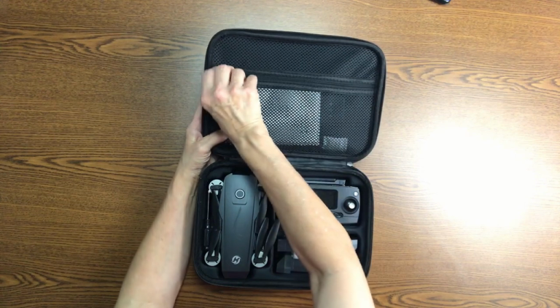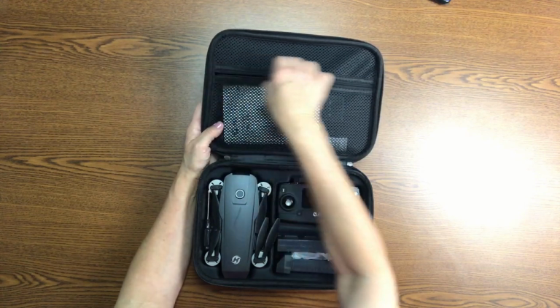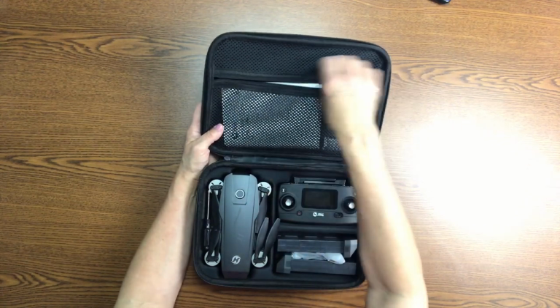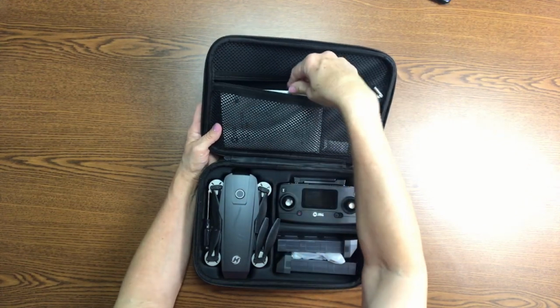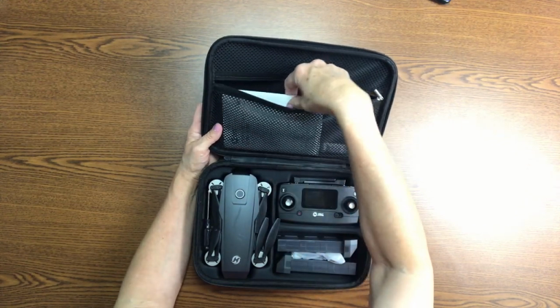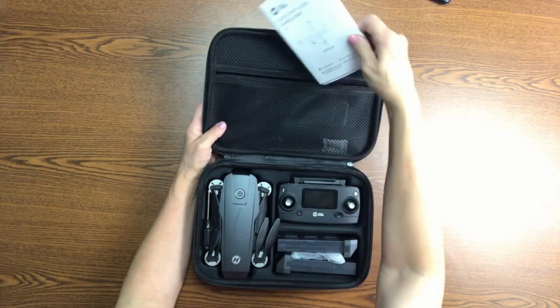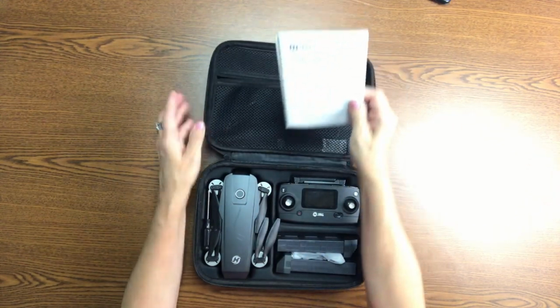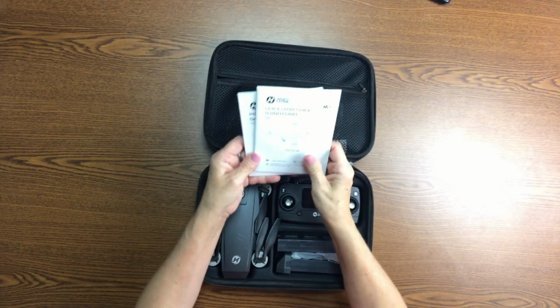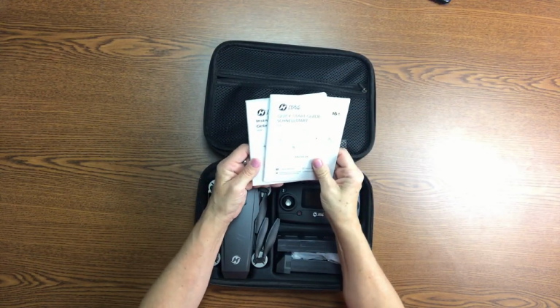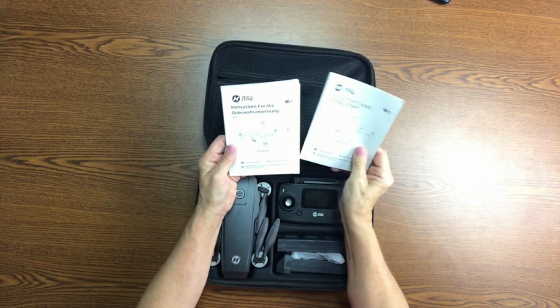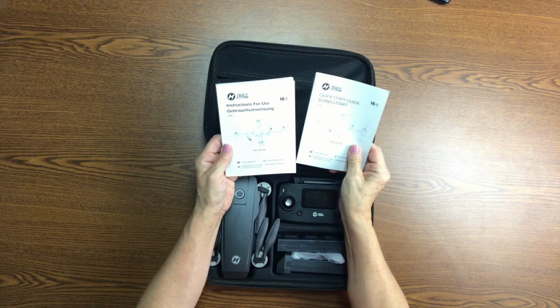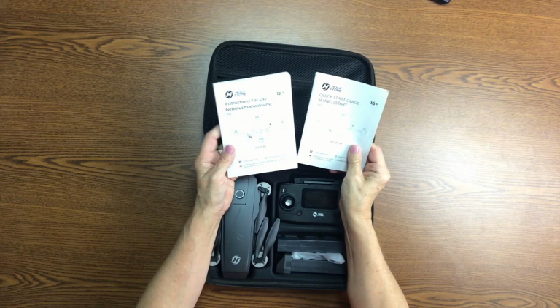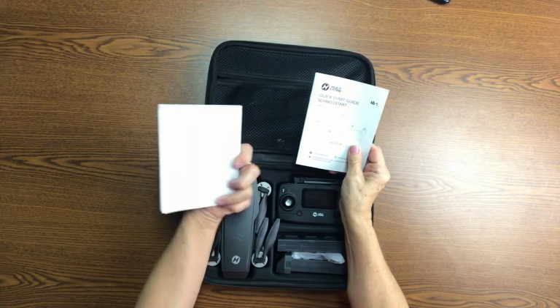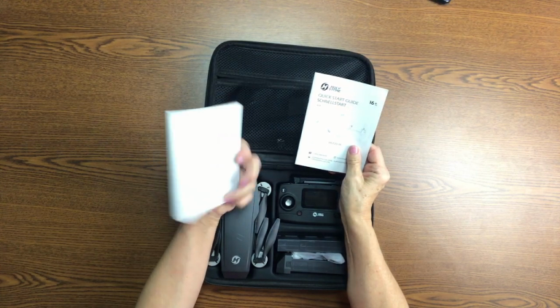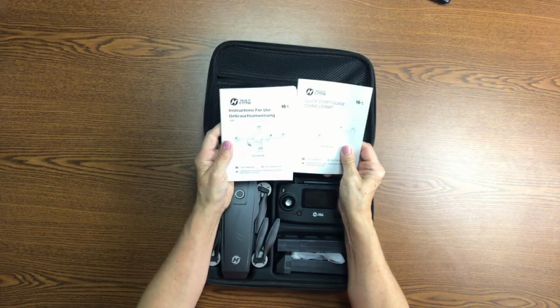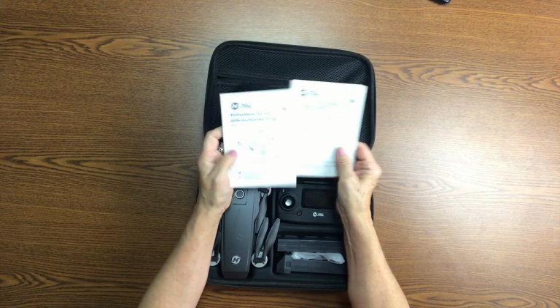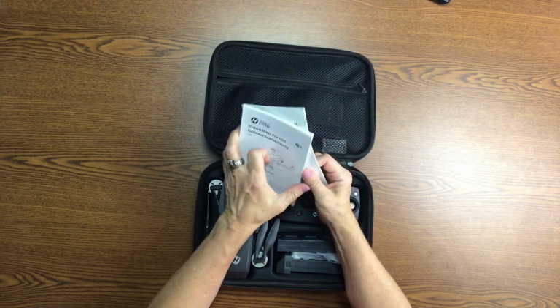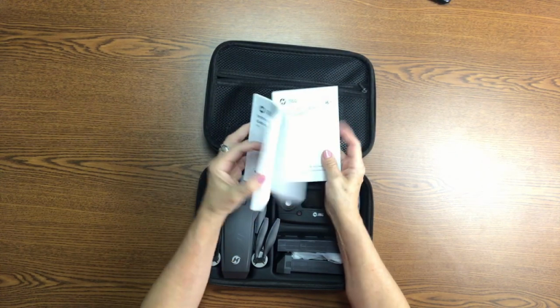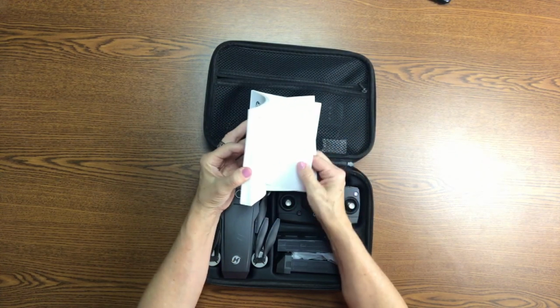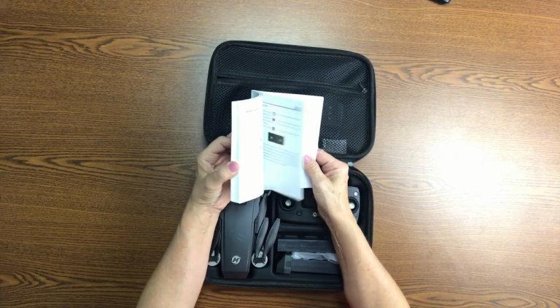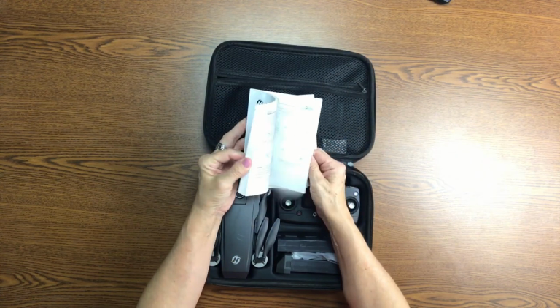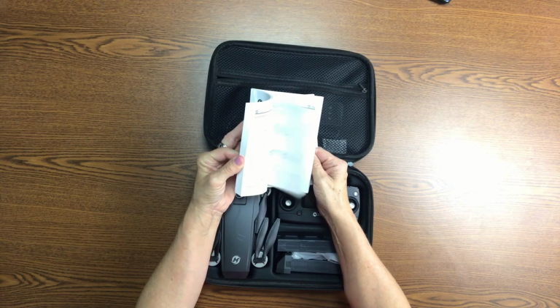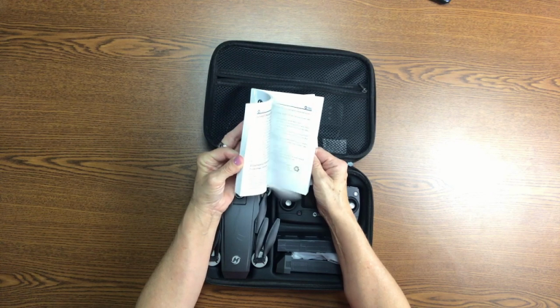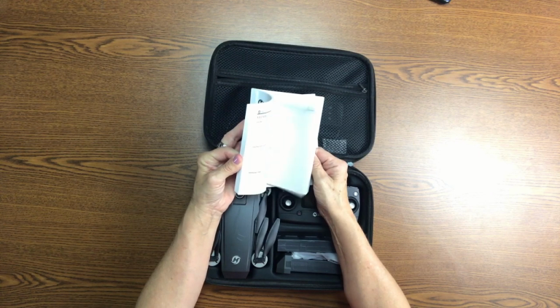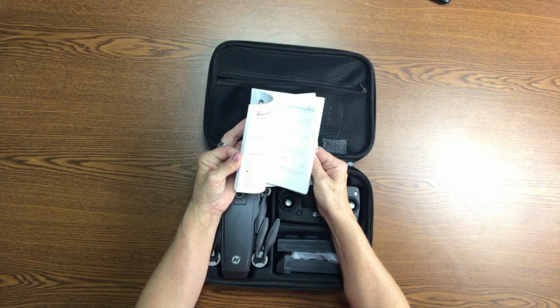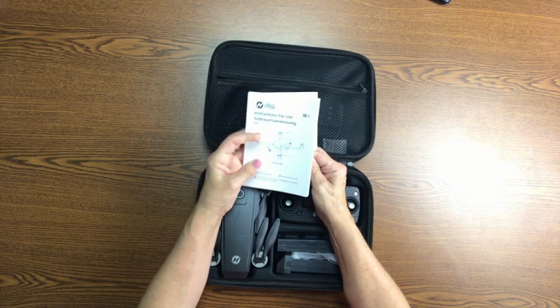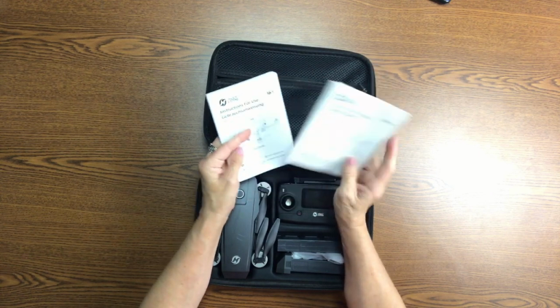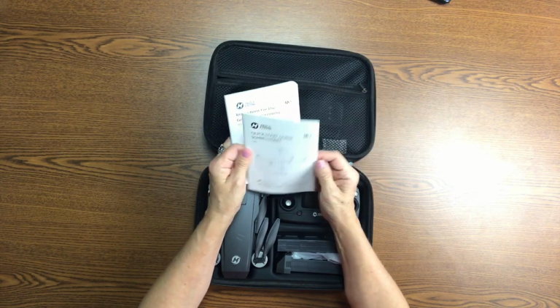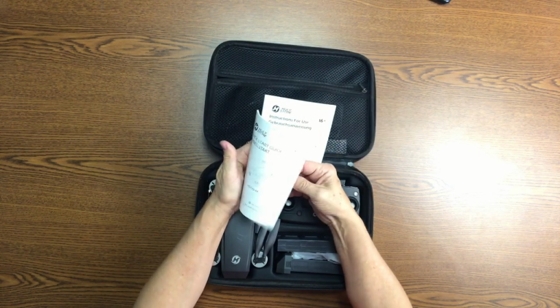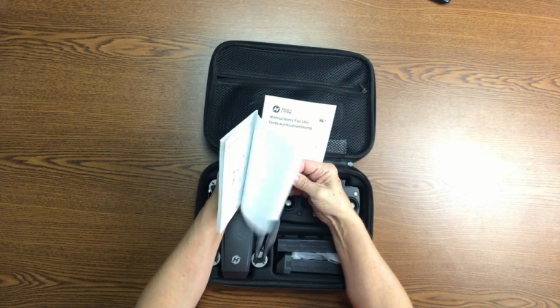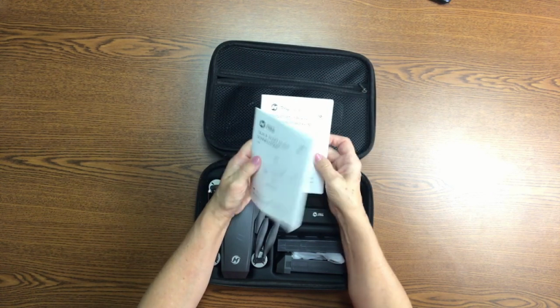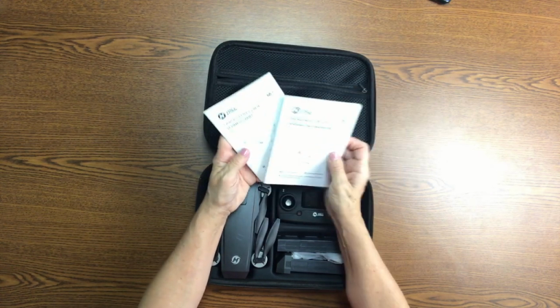On the inside you will have a quick start guide and instructions for use, and it comes in different languages so you'll need to scroll through and find out where your language is.